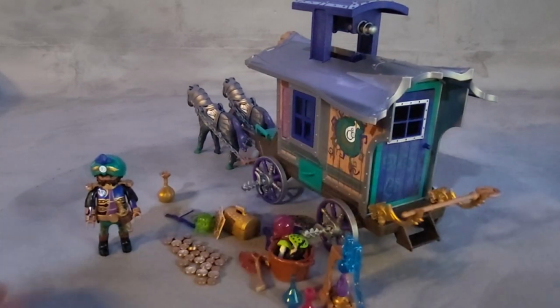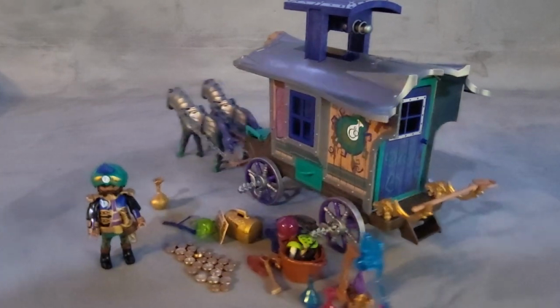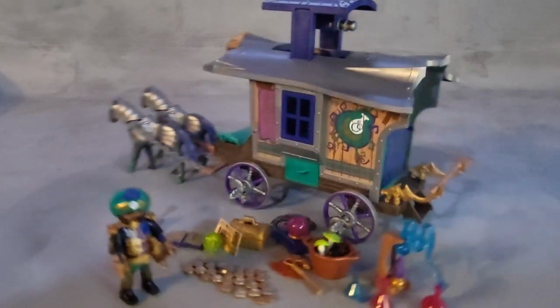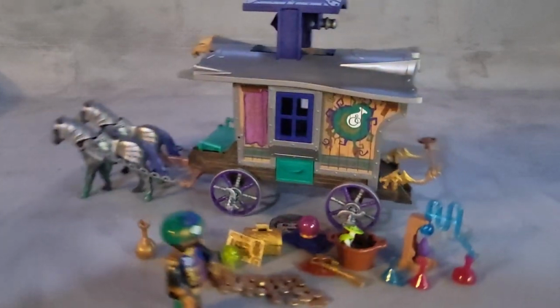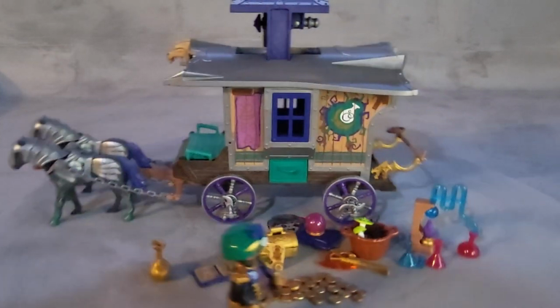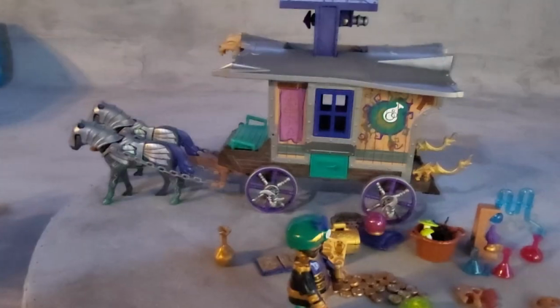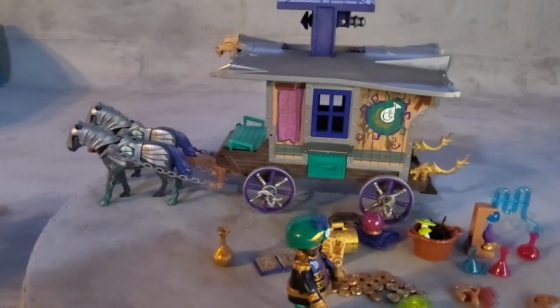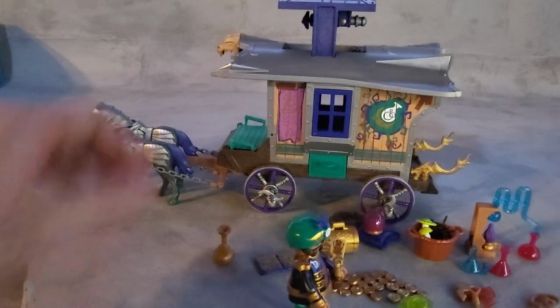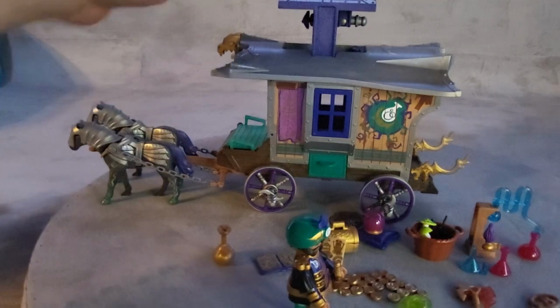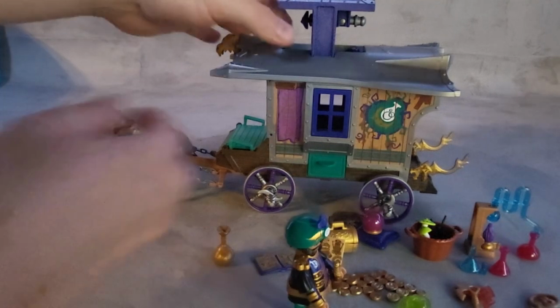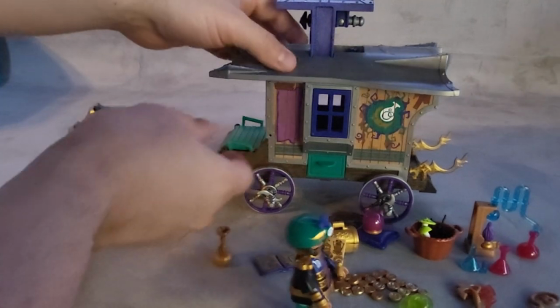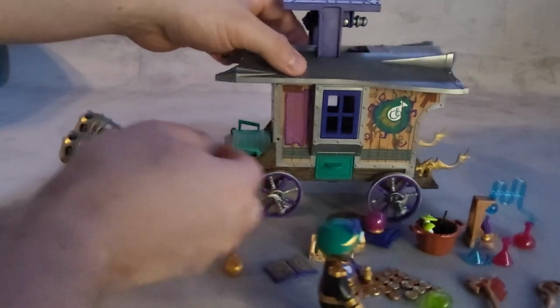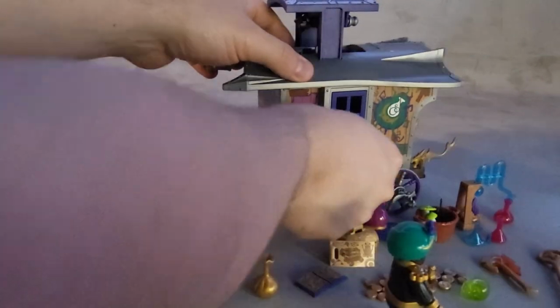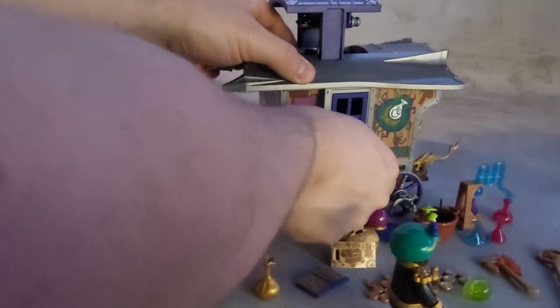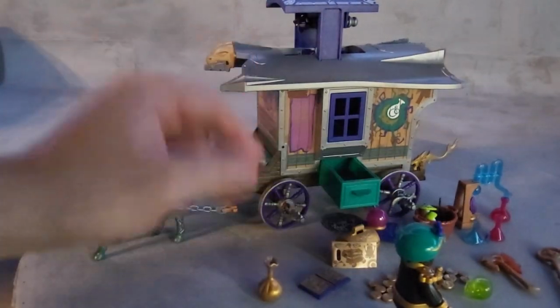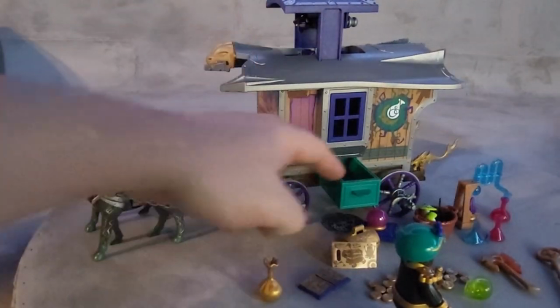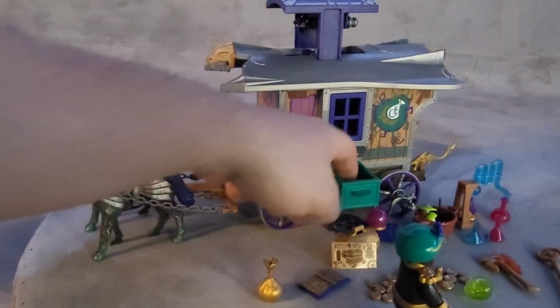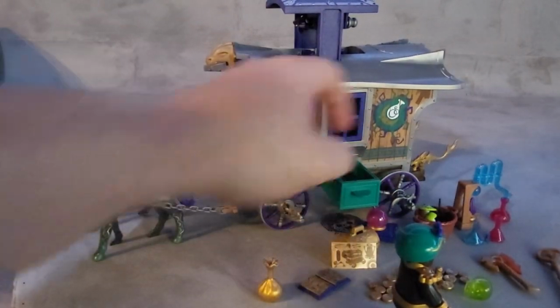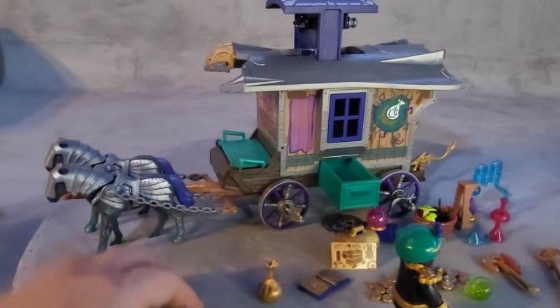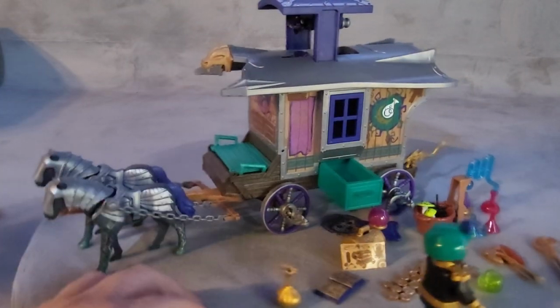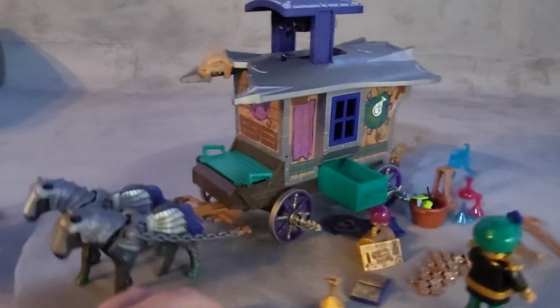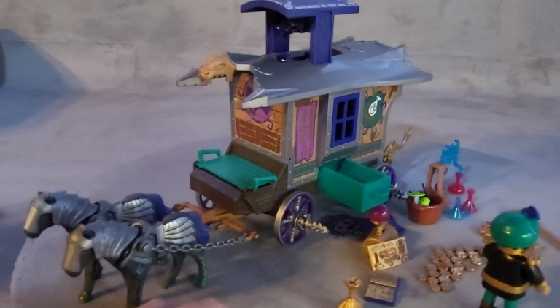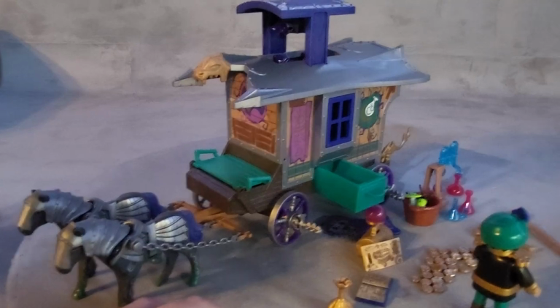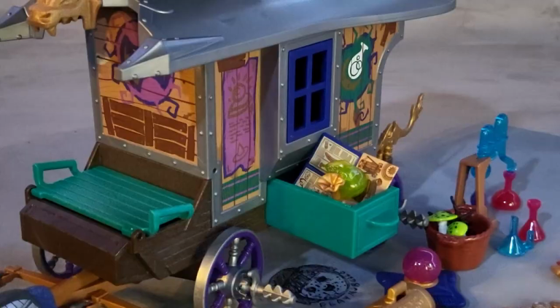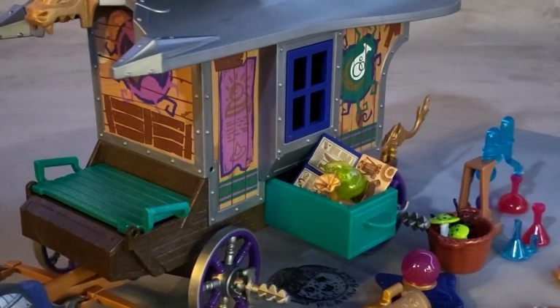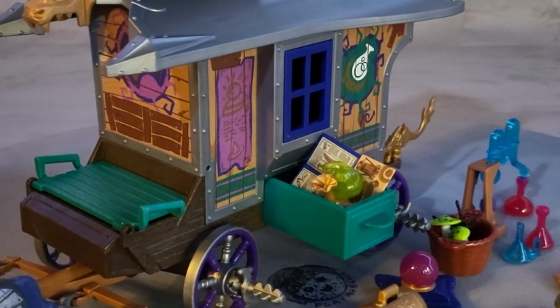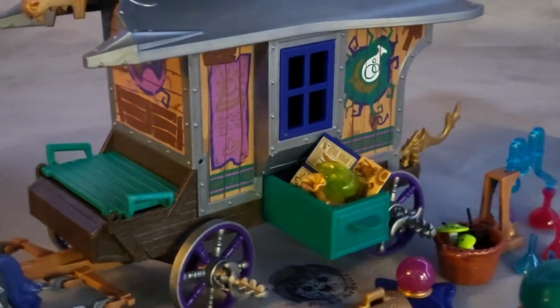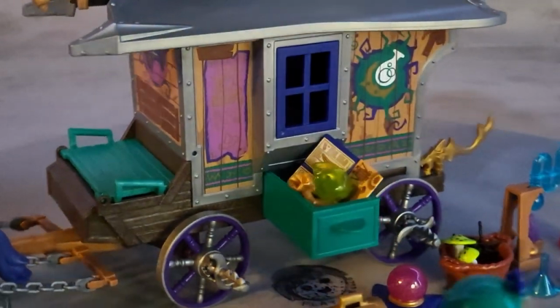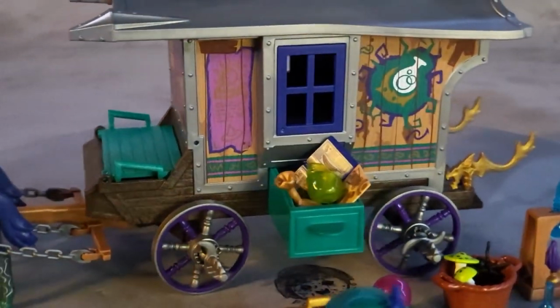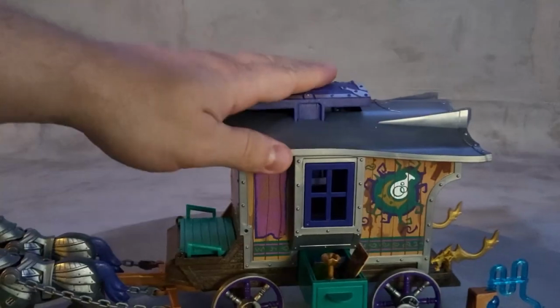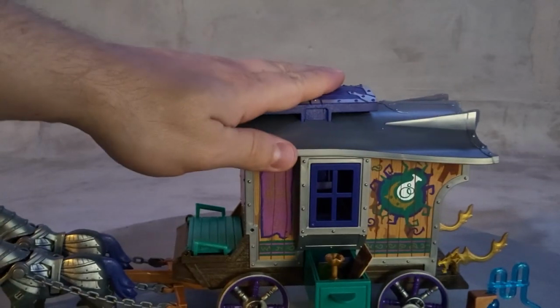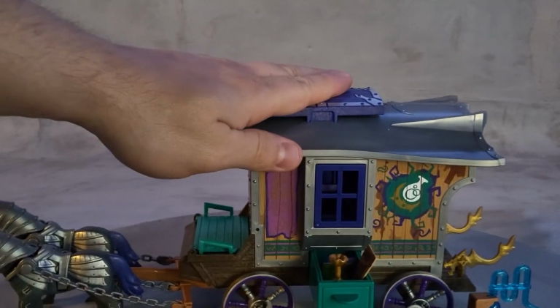On this side of the wagon there is a drawer — open that drawer and you can put several items inside. Close up in there for you to see the drawer.